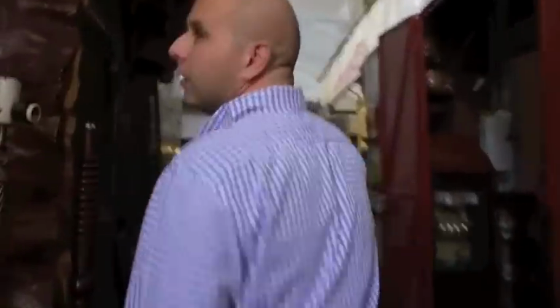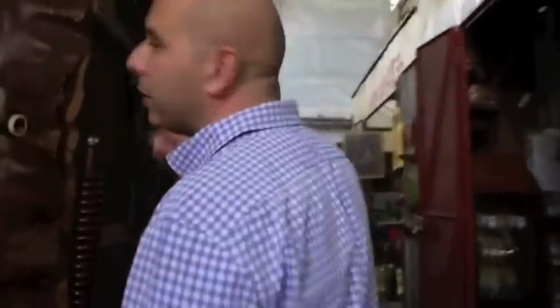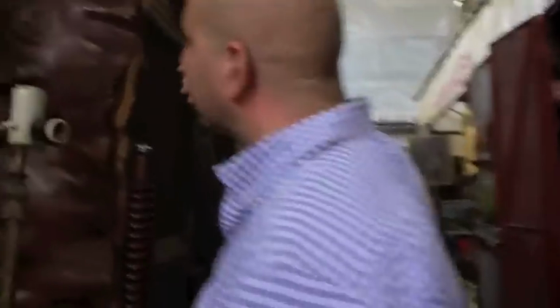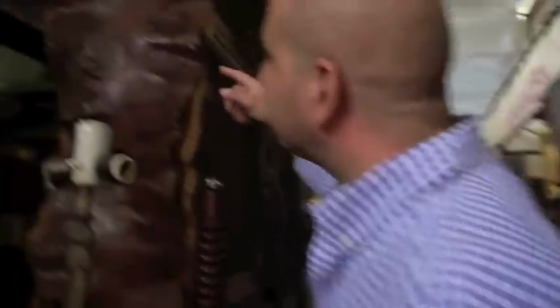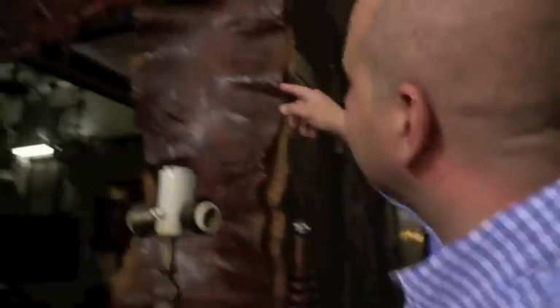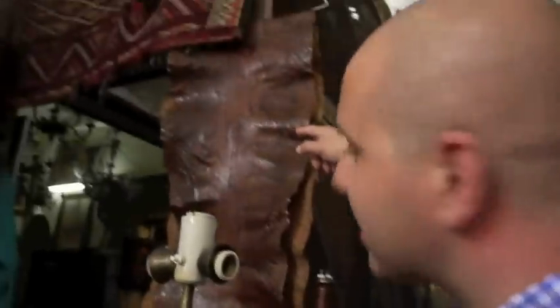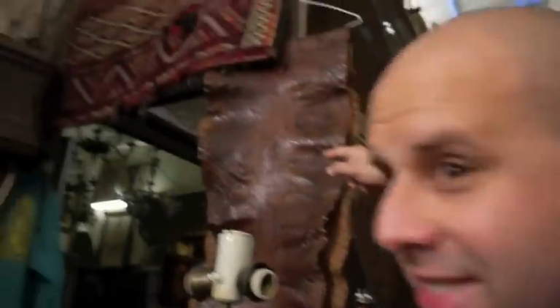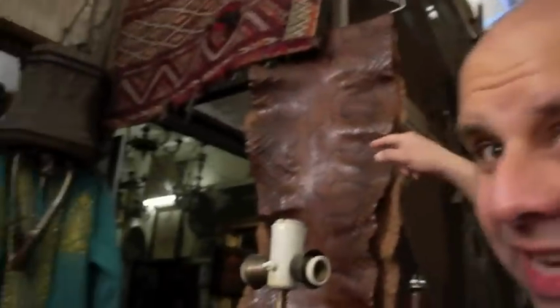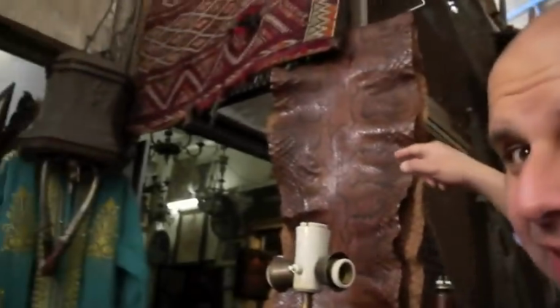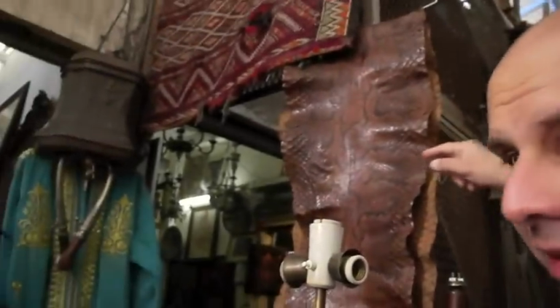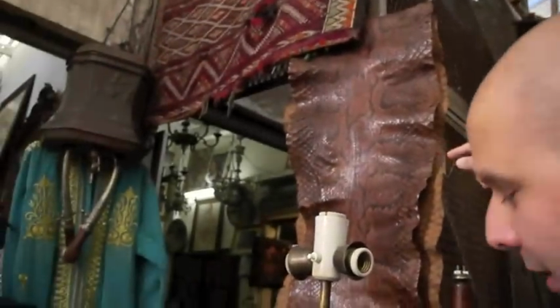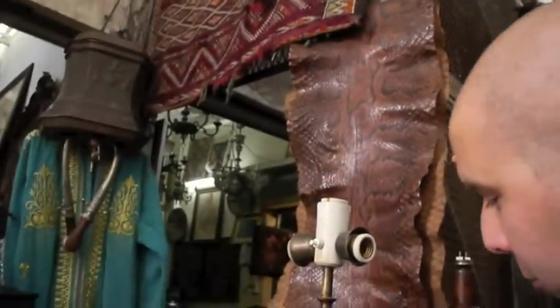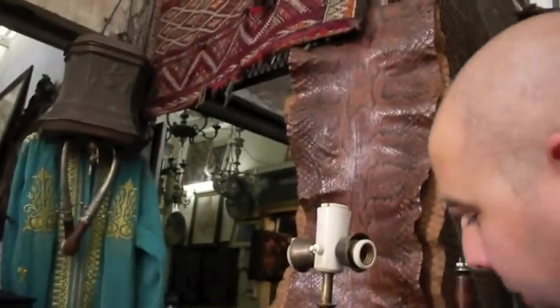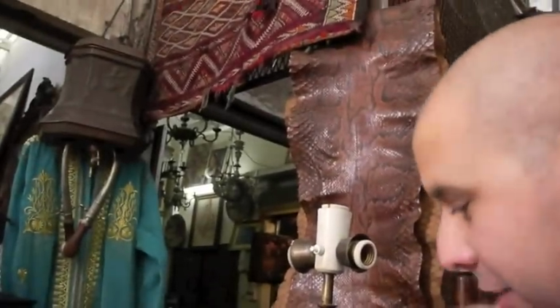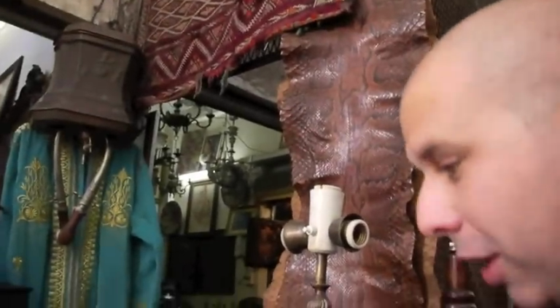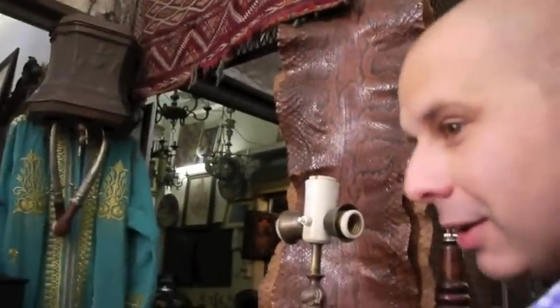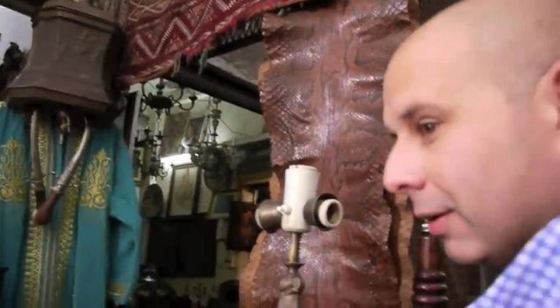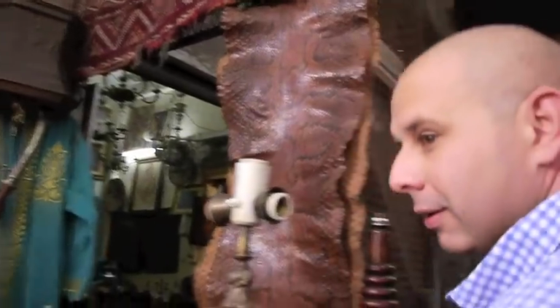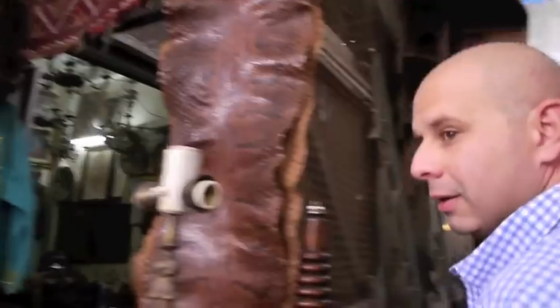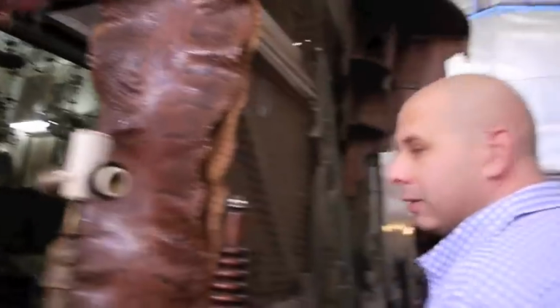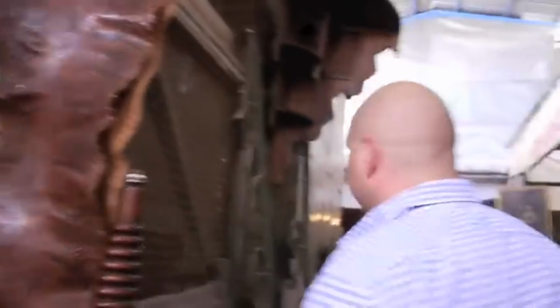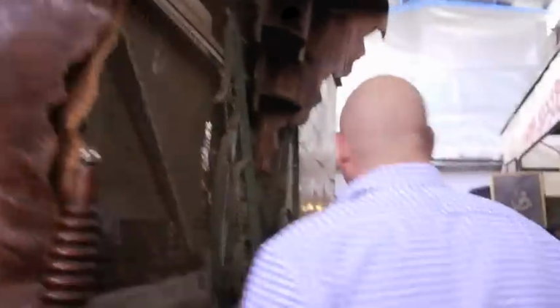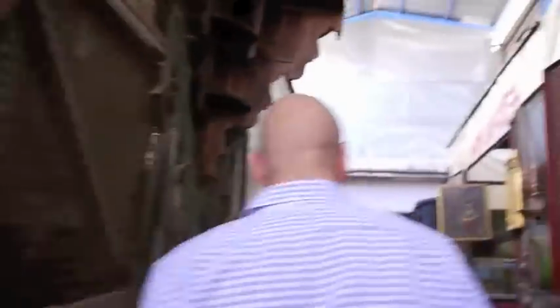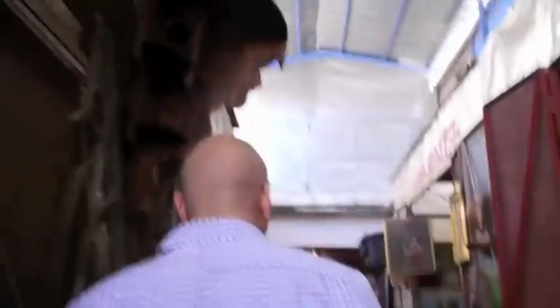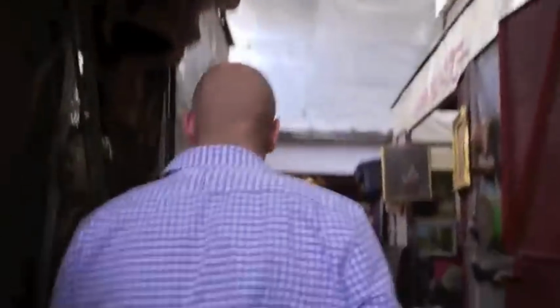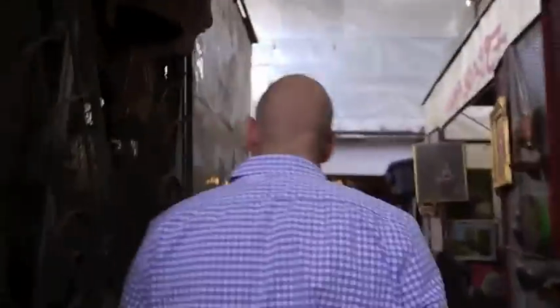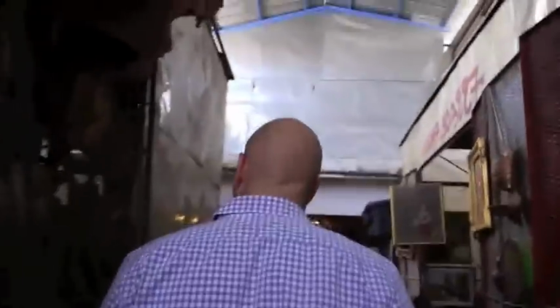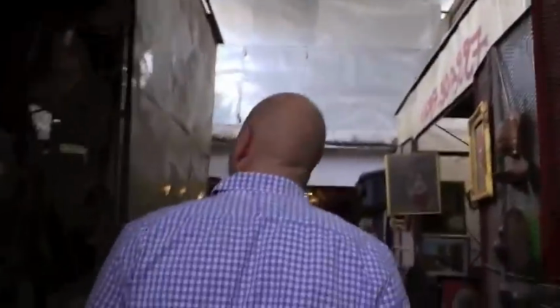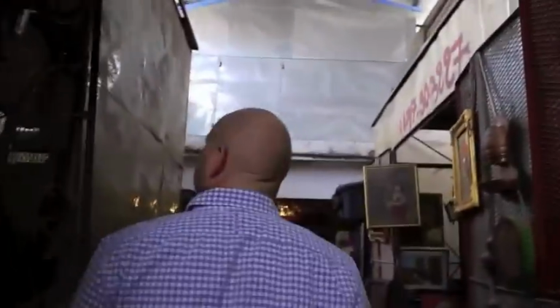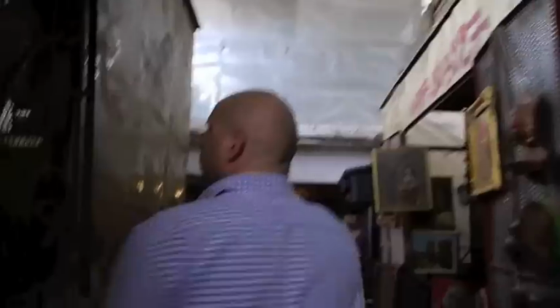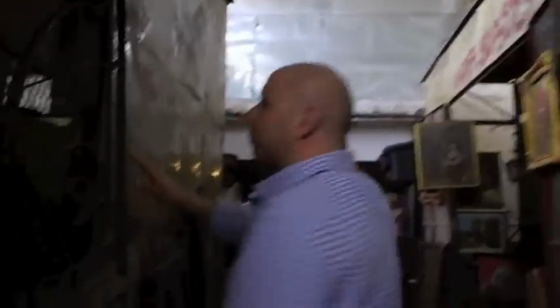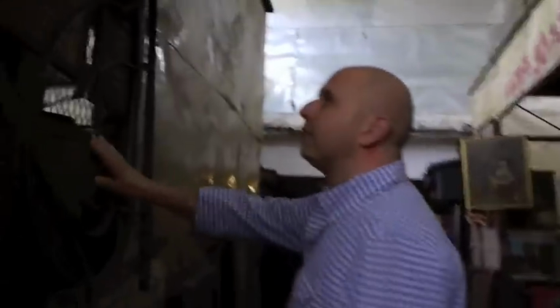Well, check this out. This is a snakeskin, probably from the jungle. That's beautiful.